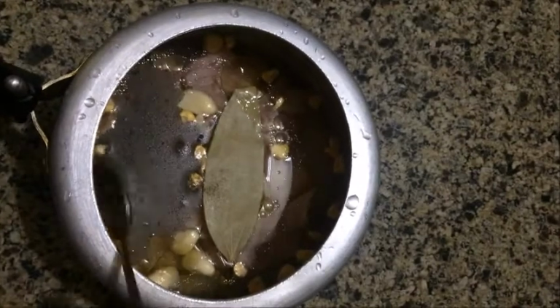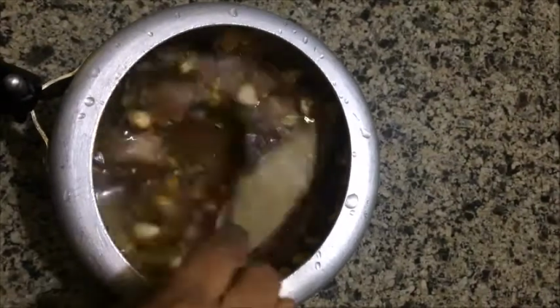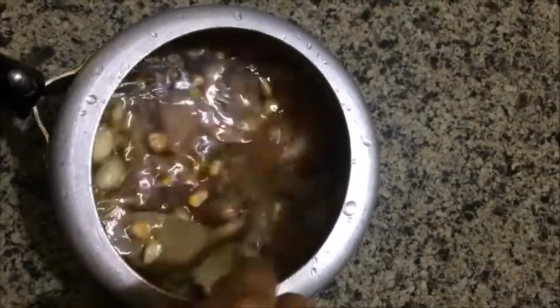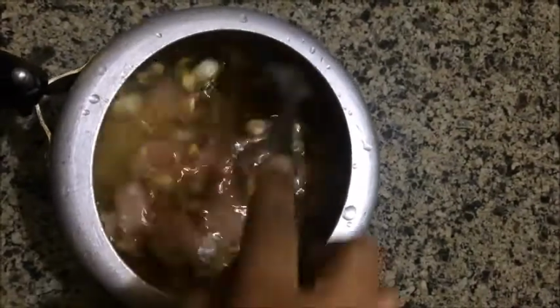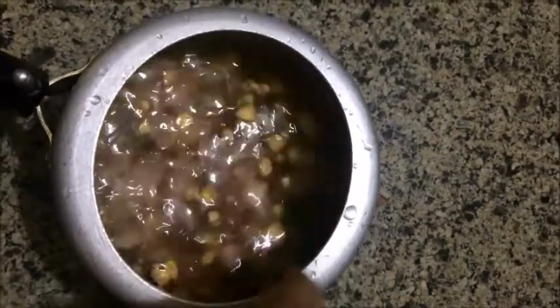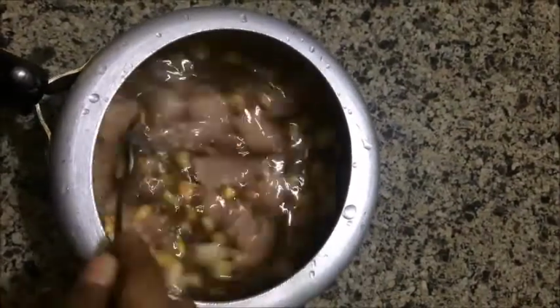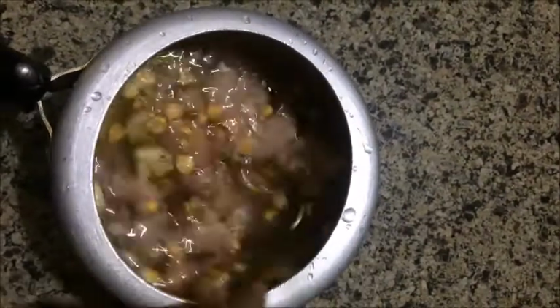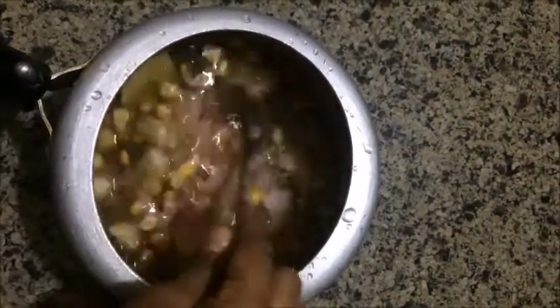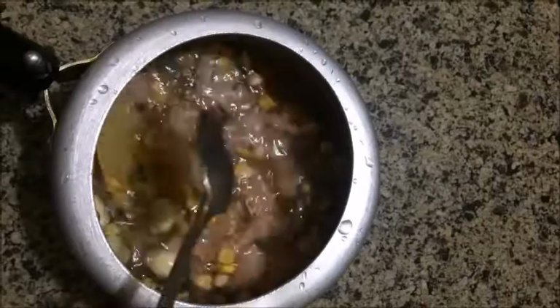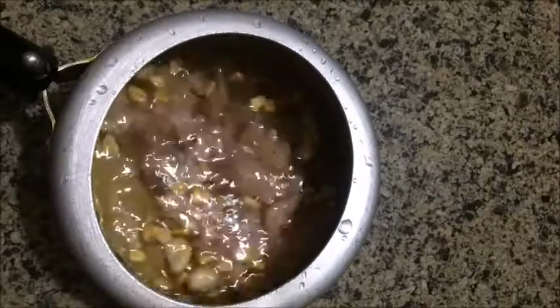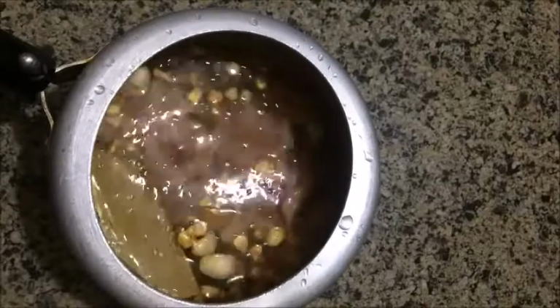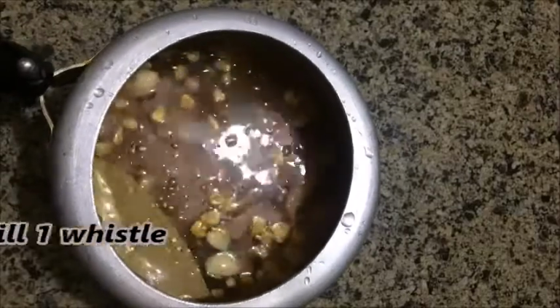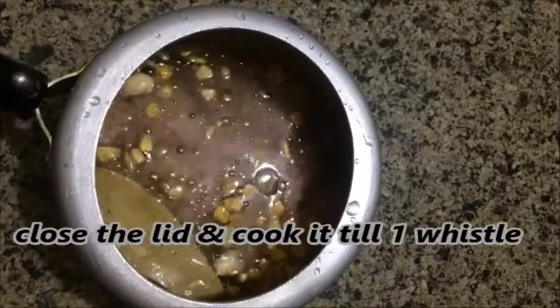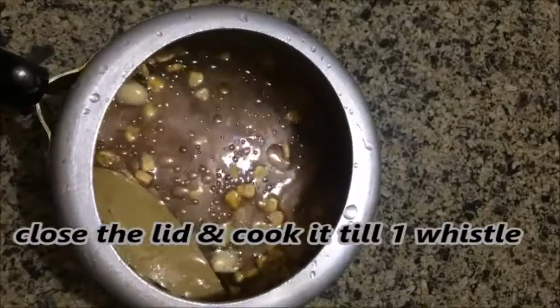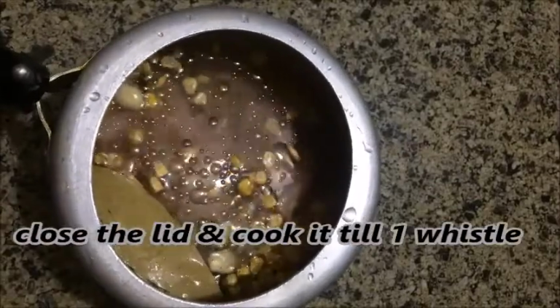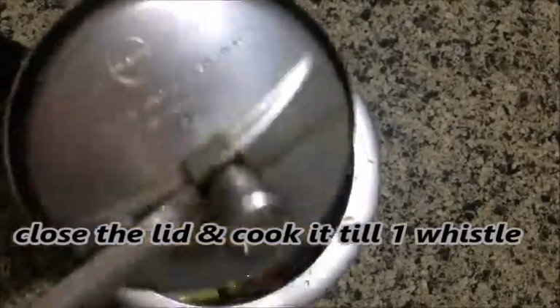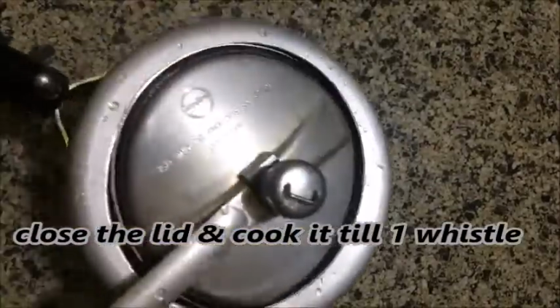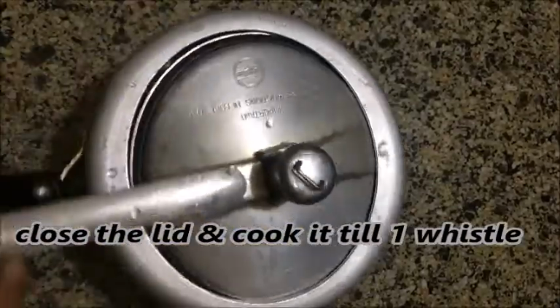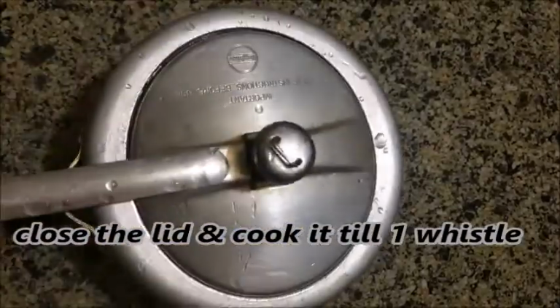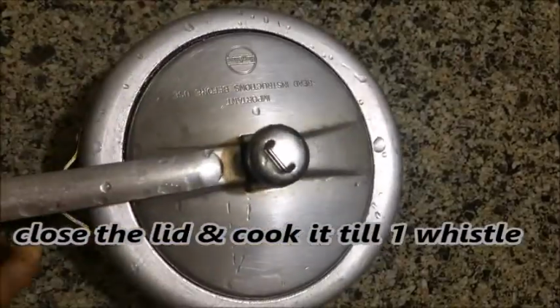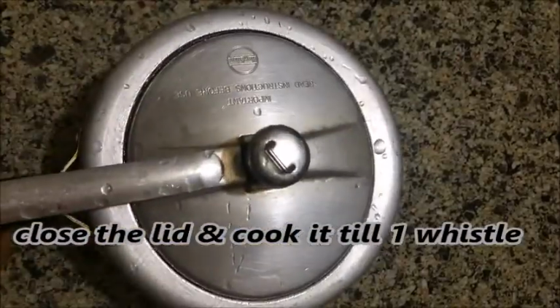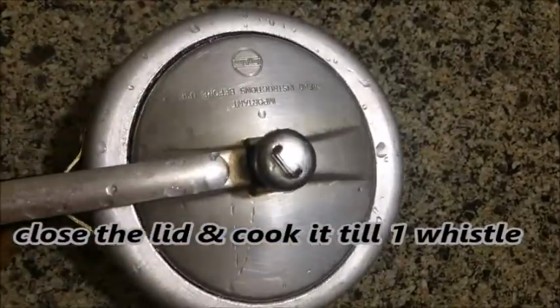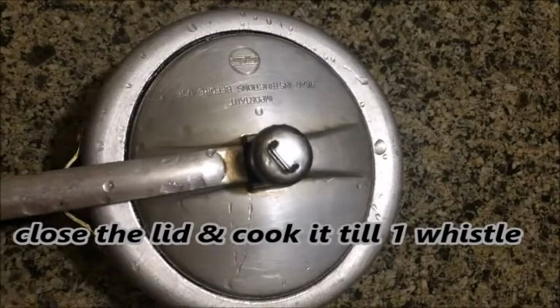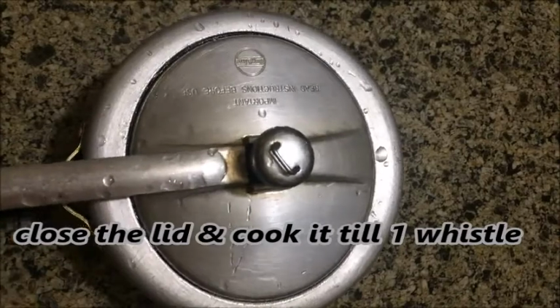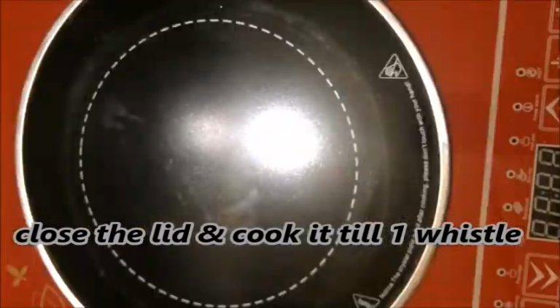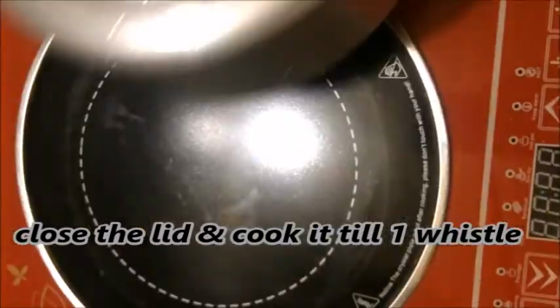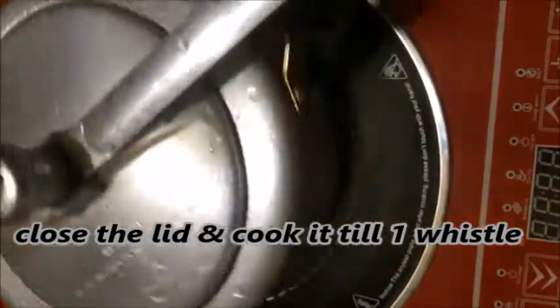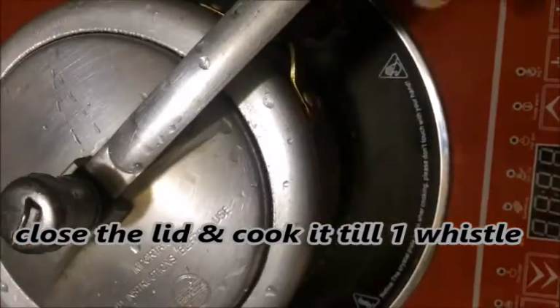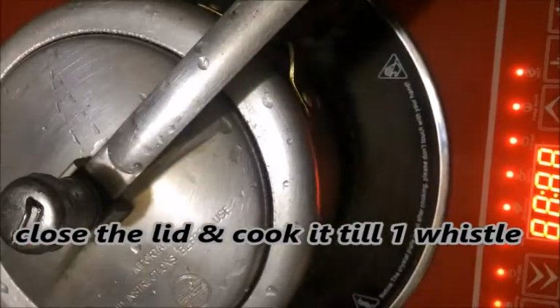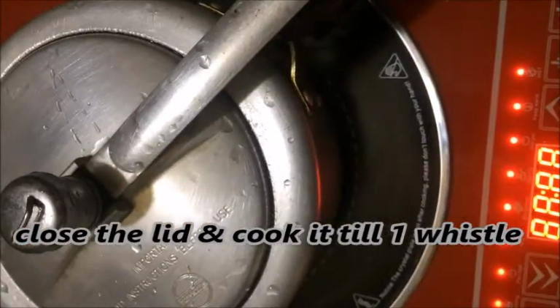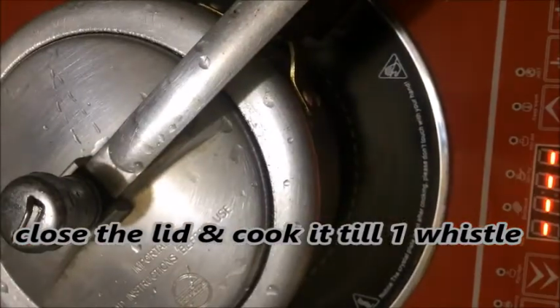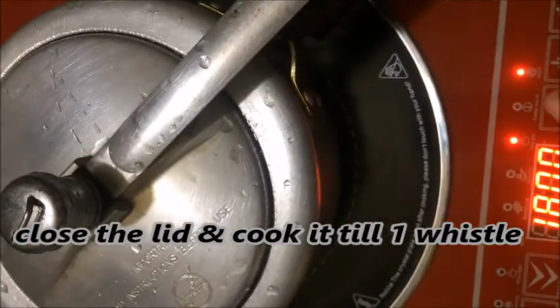Add the chicken in the bottom of the pan. Add 1 tablespoon of olive oil.